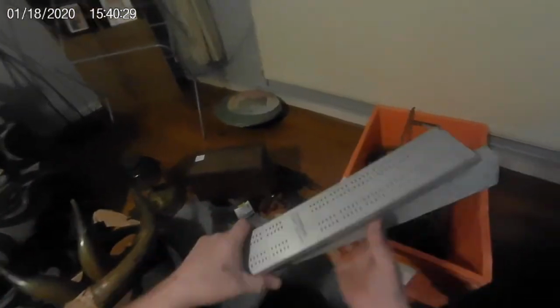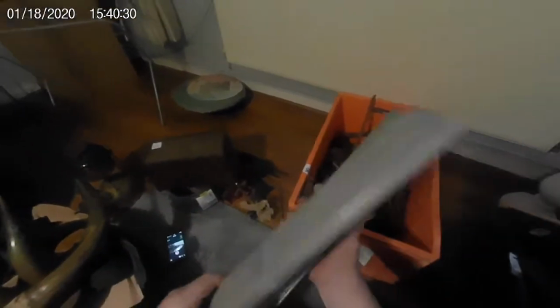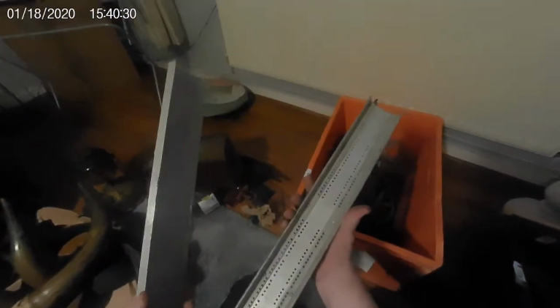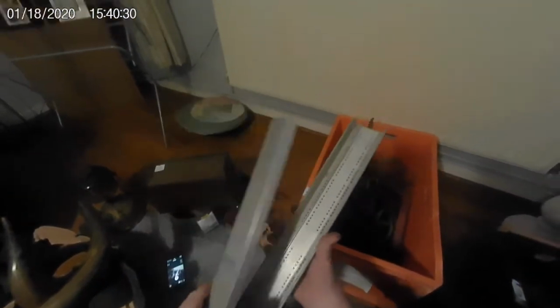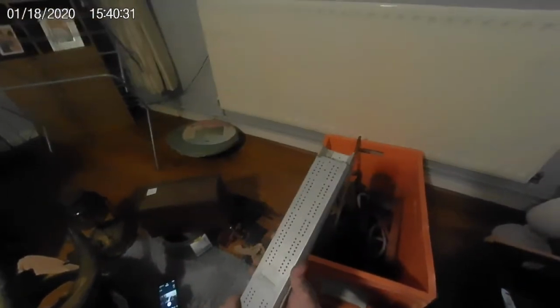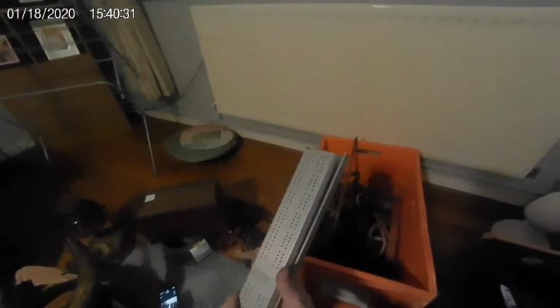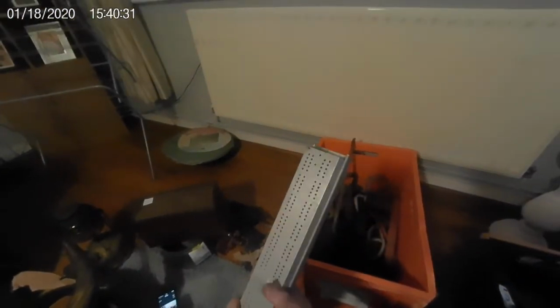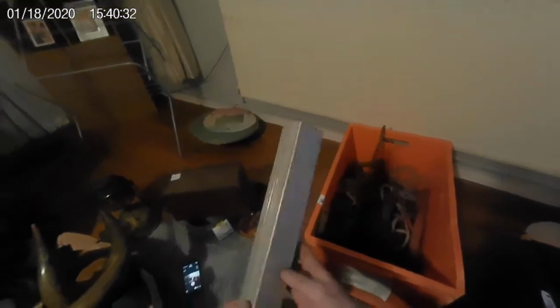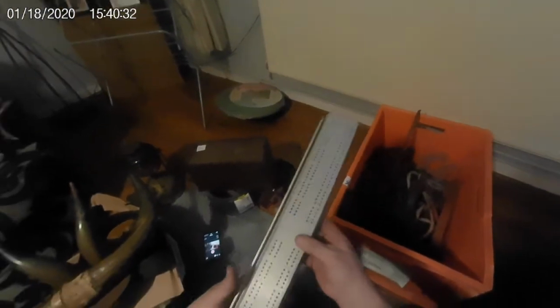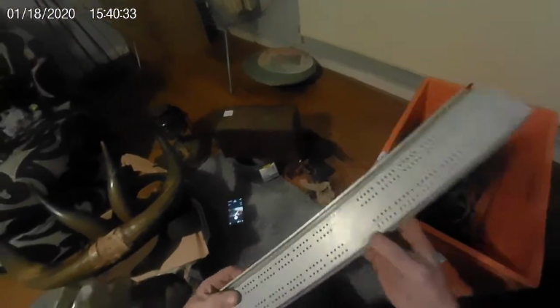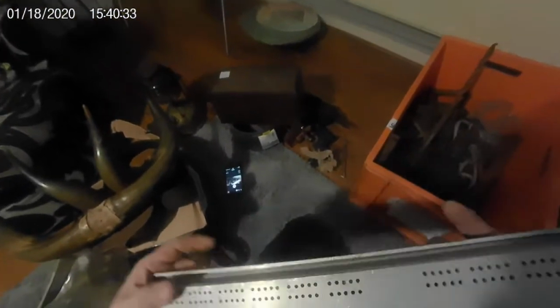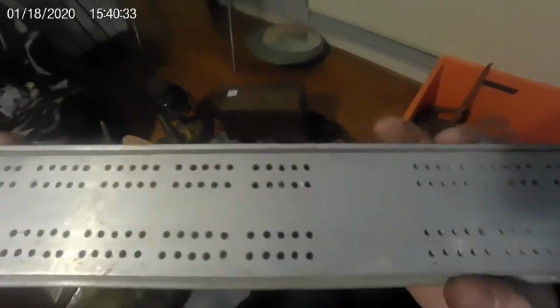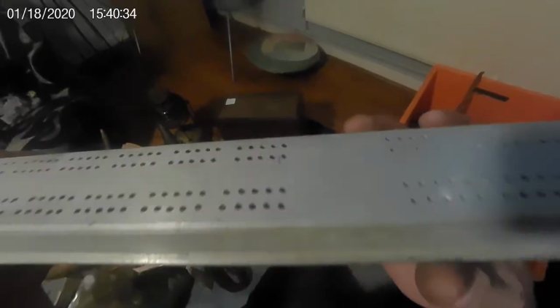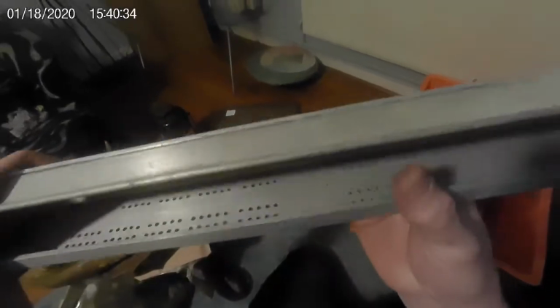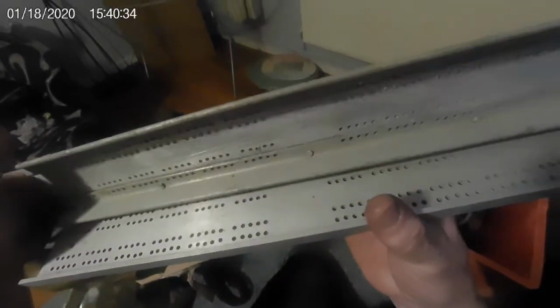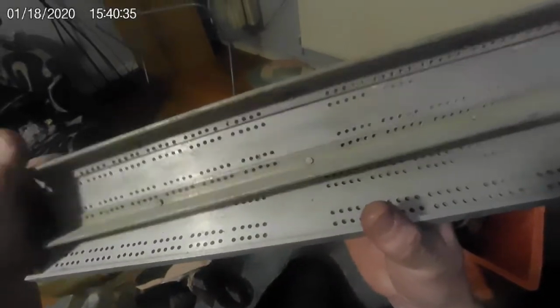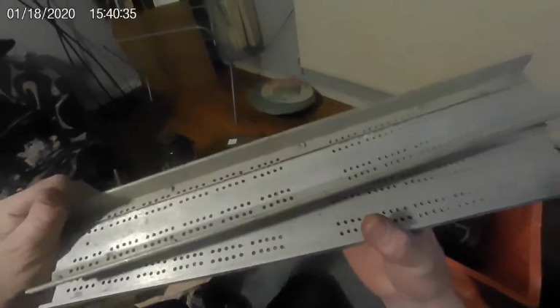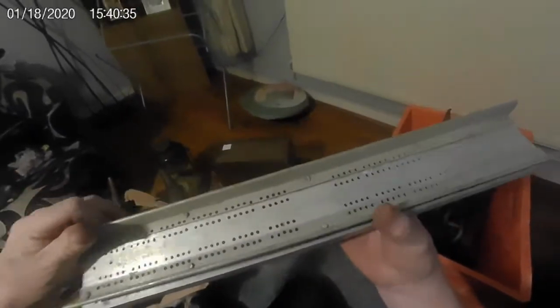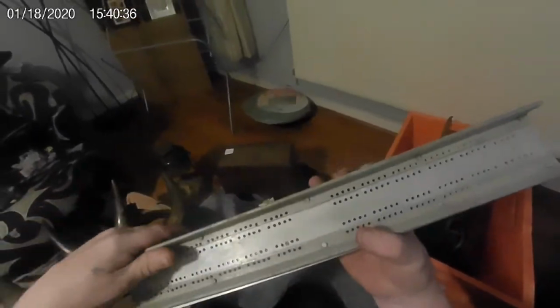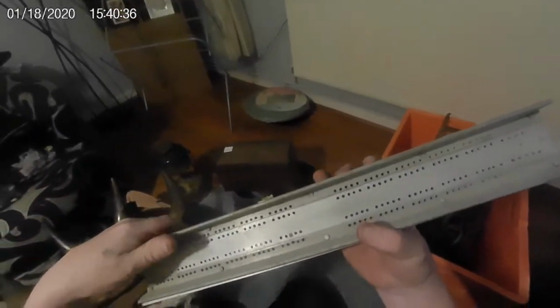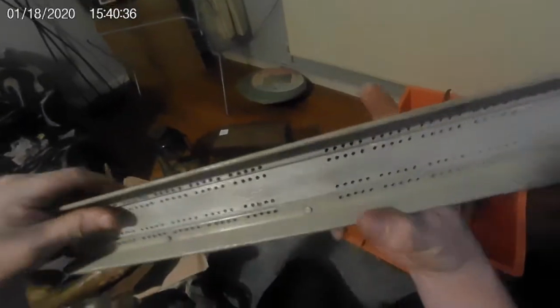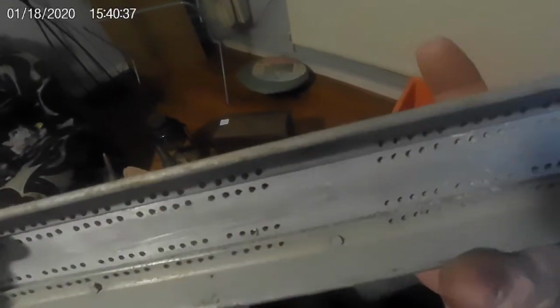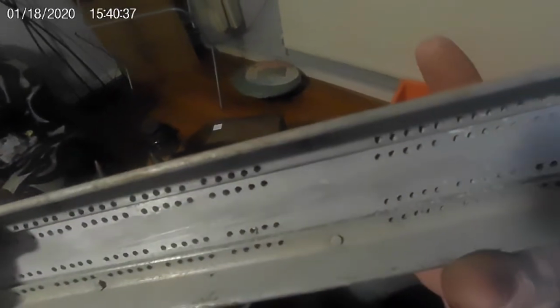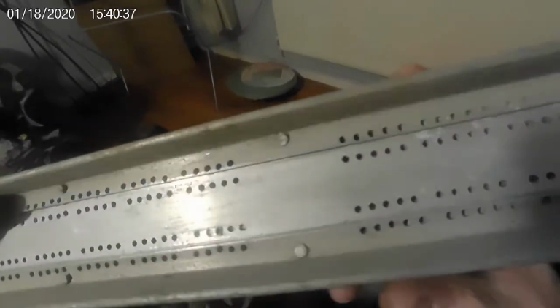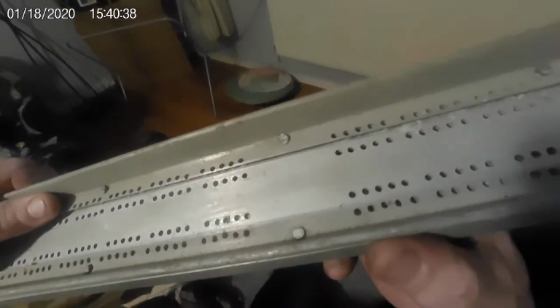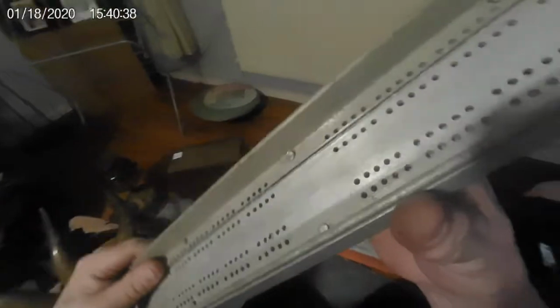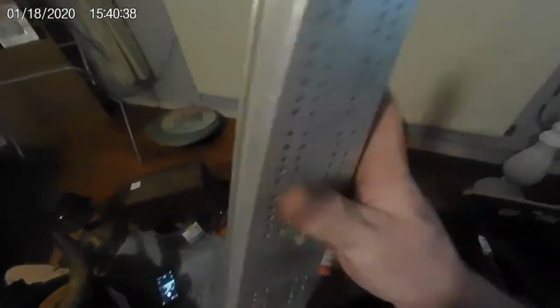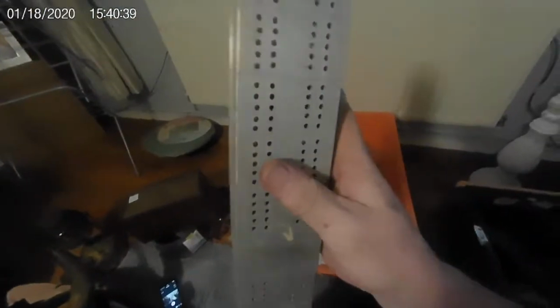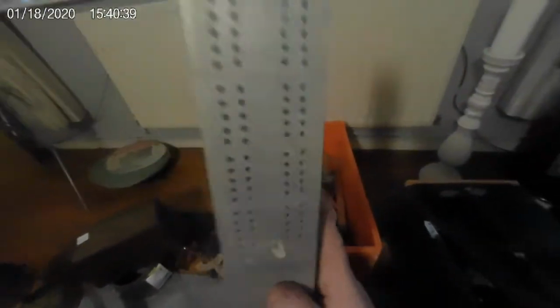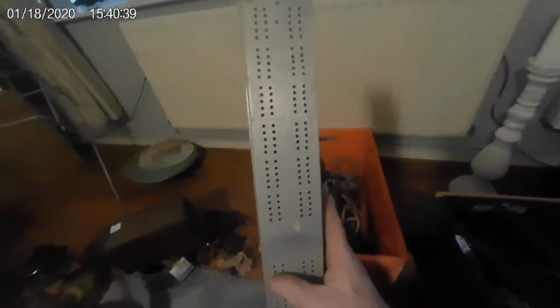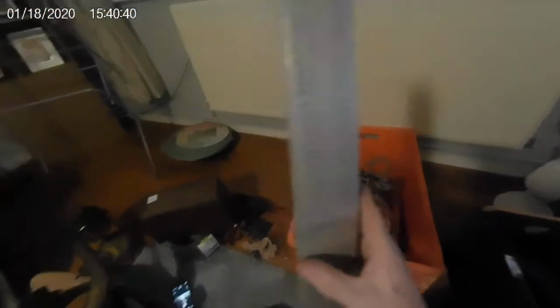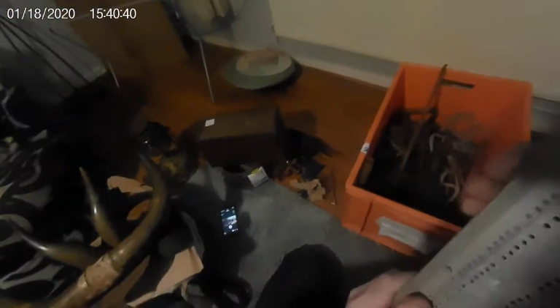I don't know what this is — a cribbage board or something? Very strange. A bit of aluminium — it'll be all right in the melting pot if I can't find another use for it.